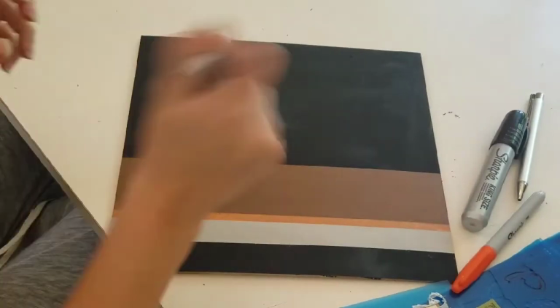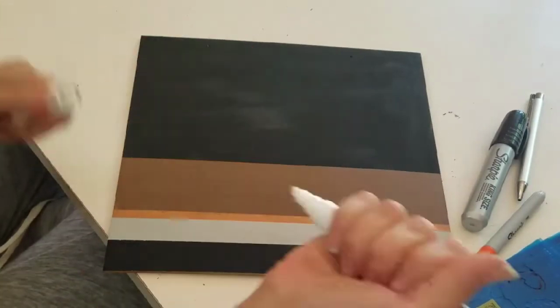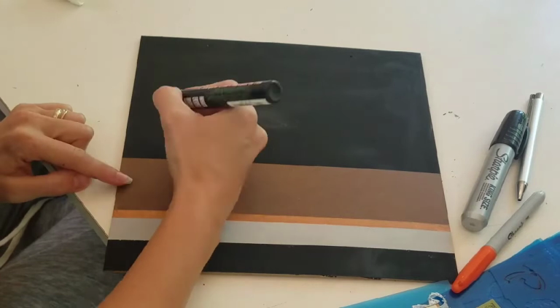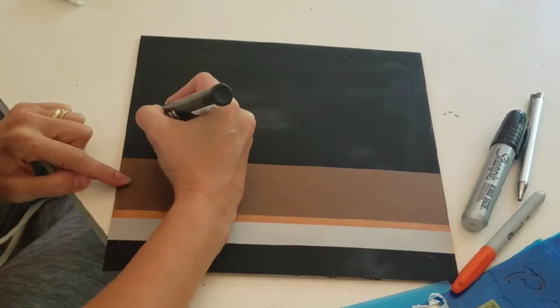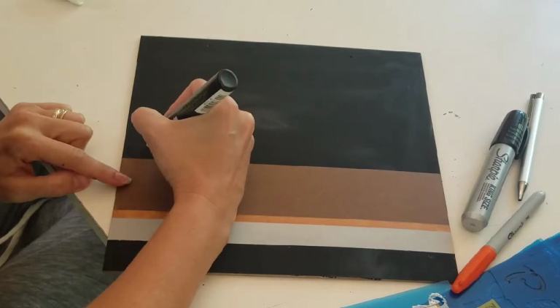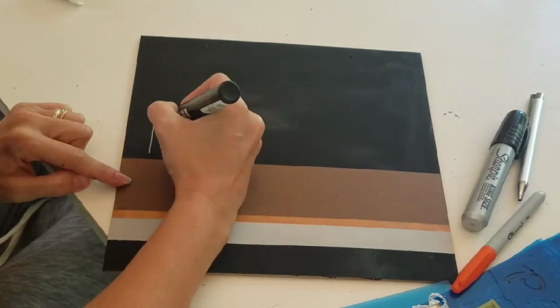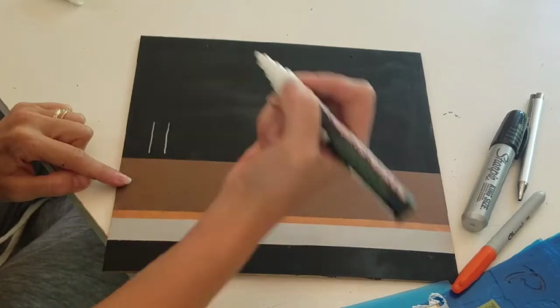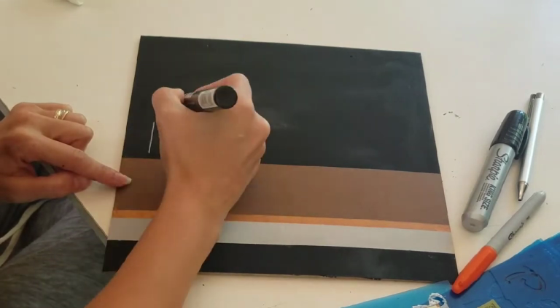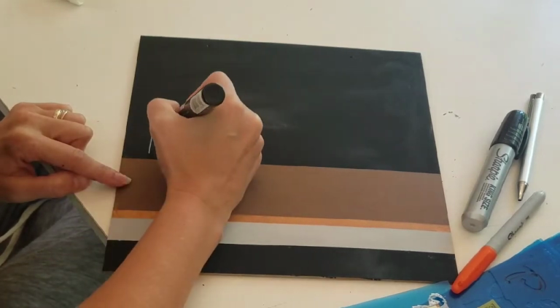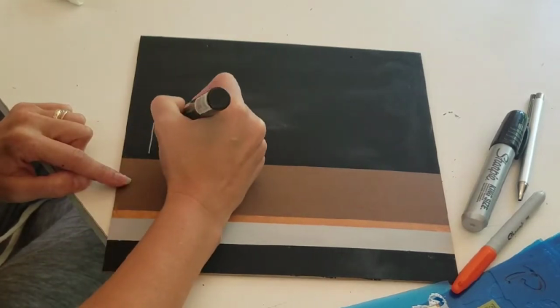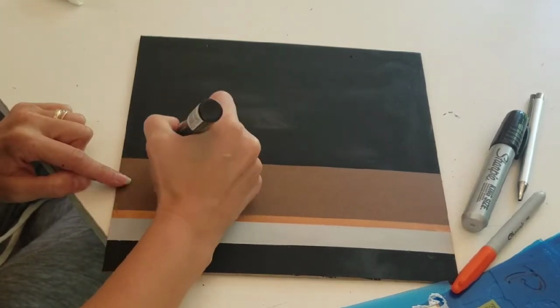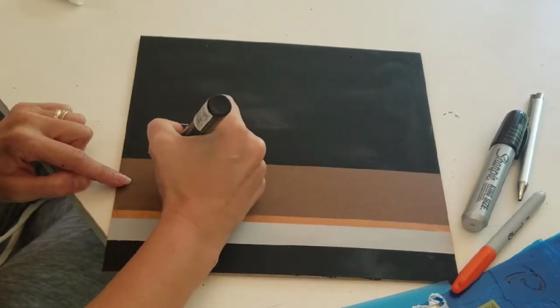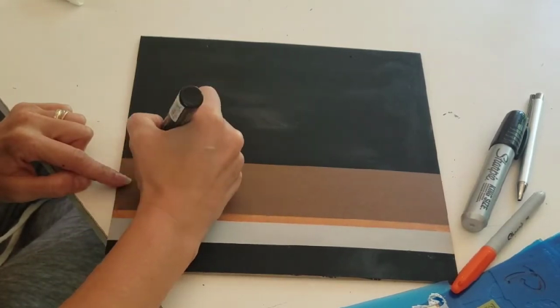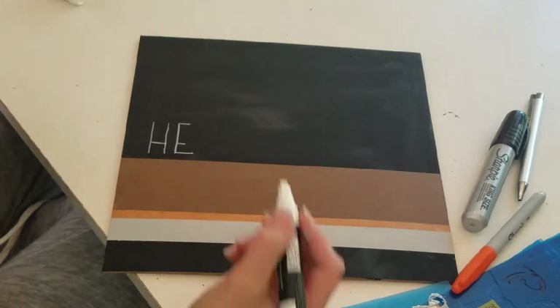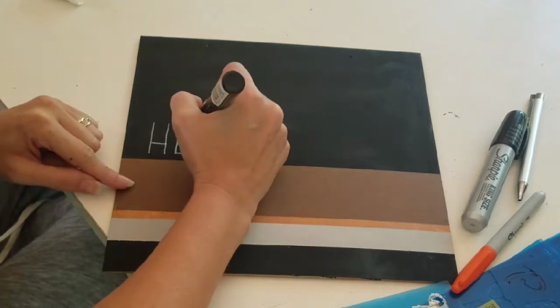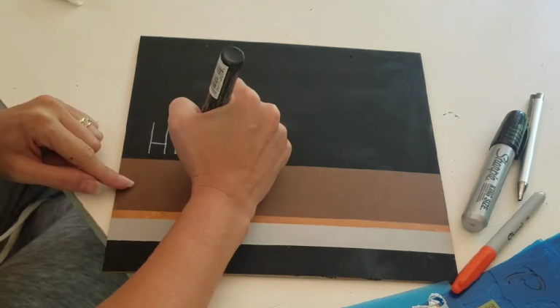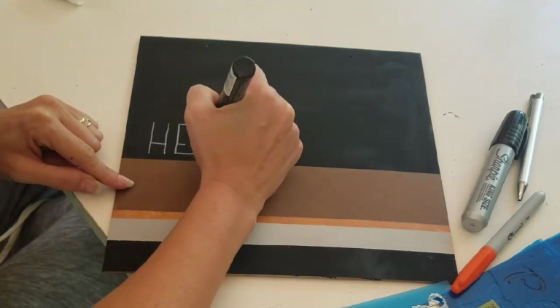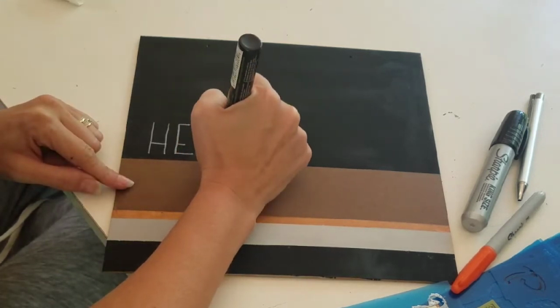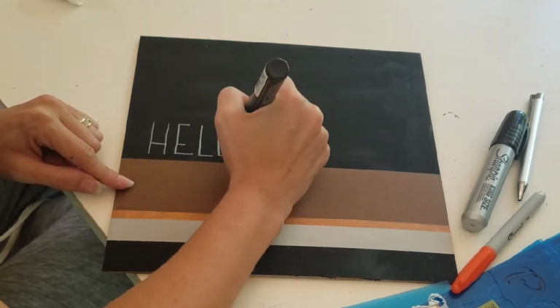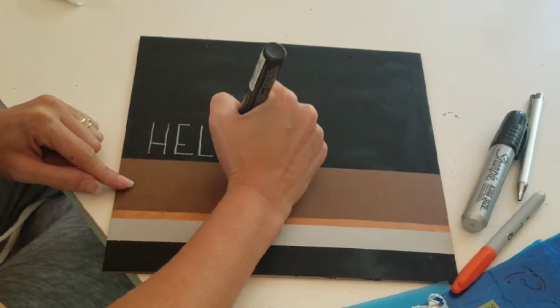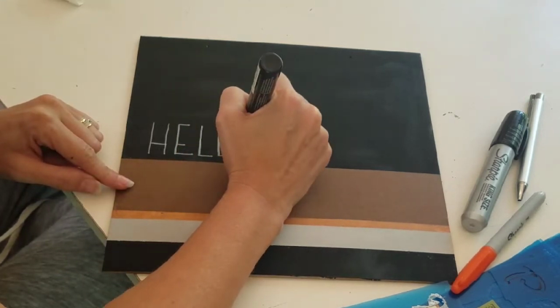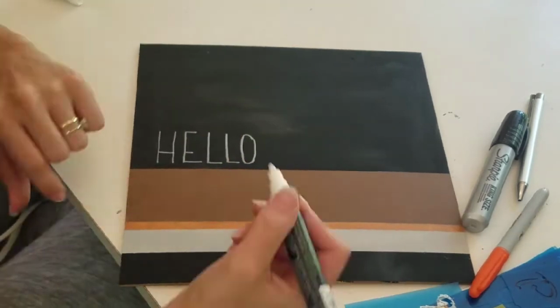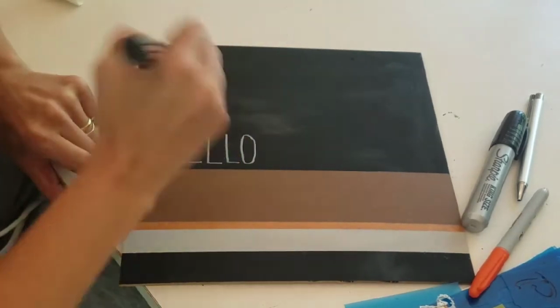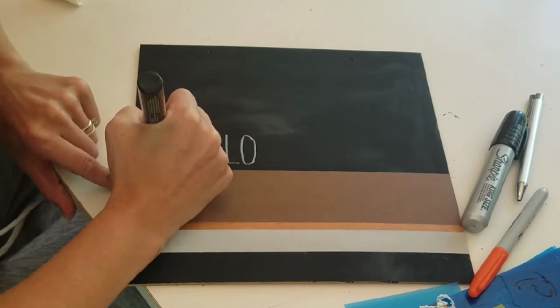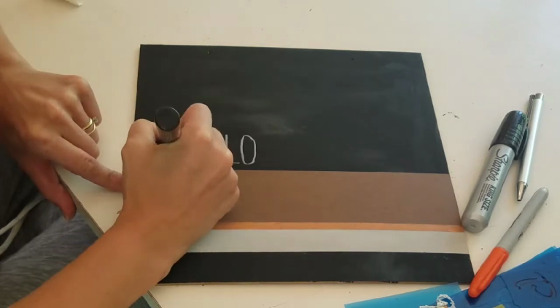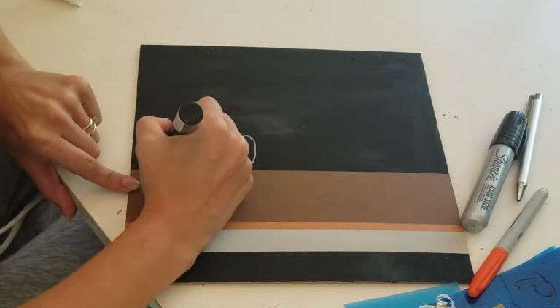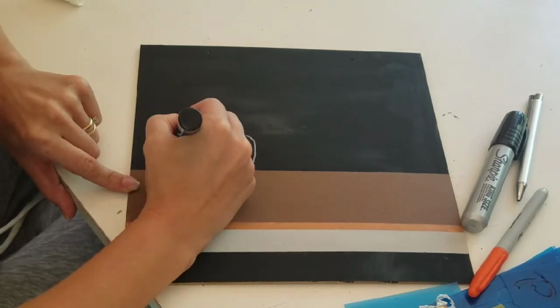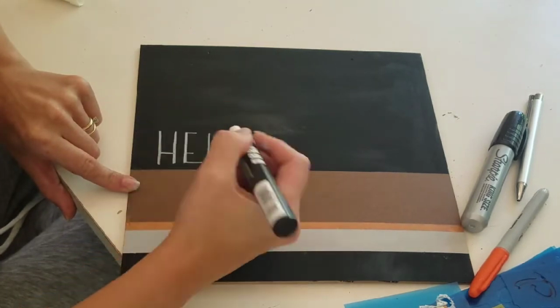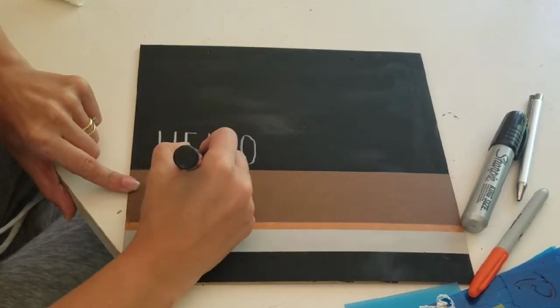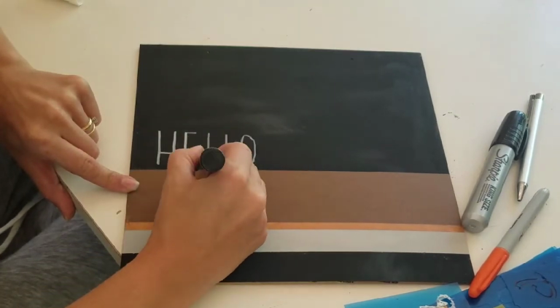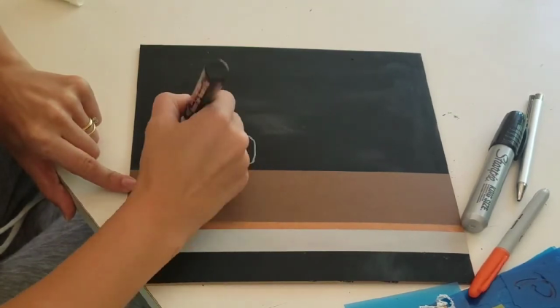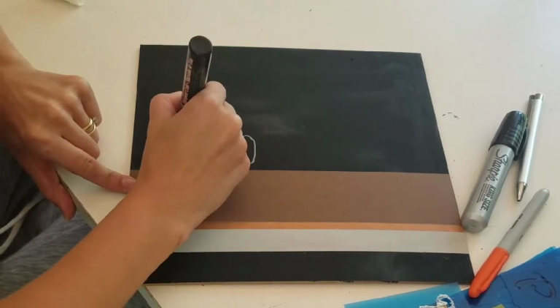The next step was to add a fall saying. I ended up just using 'Hello Pumpkin' — I free handed the 'Hello' and then used the stencil for 'Pumpkin', and I'm just using a white chalk marker and a black Sharpie marker.